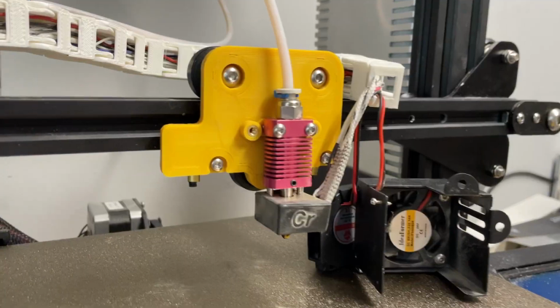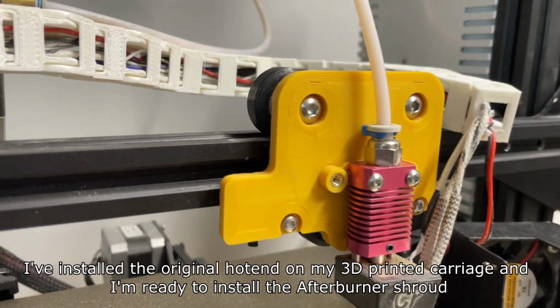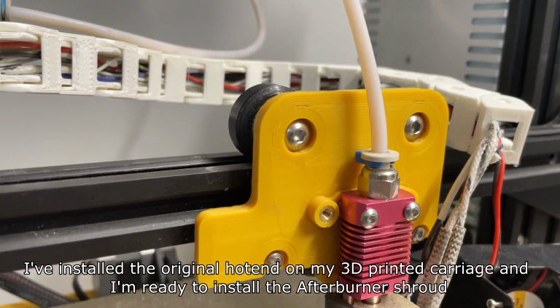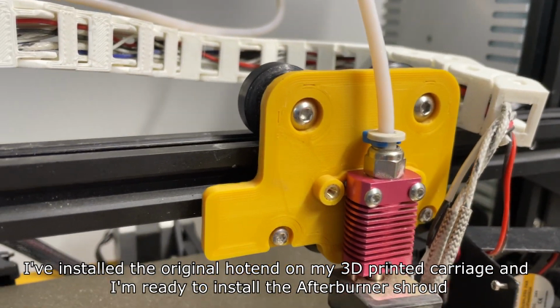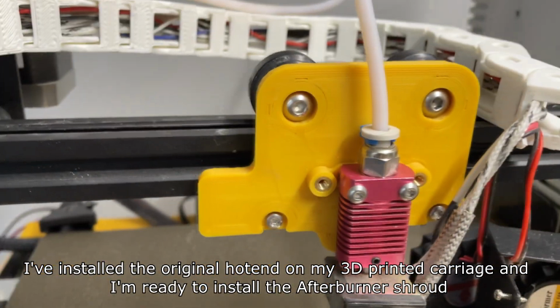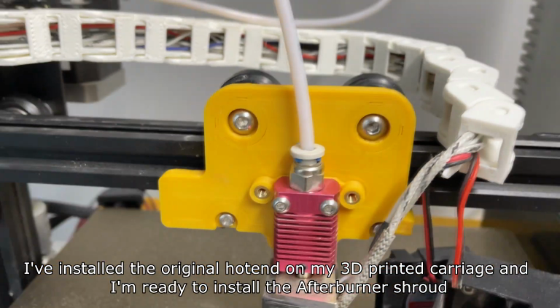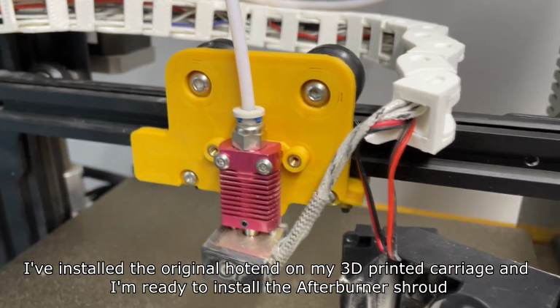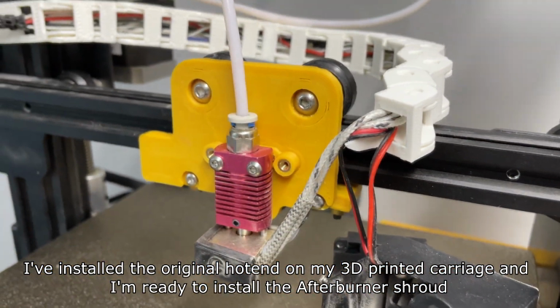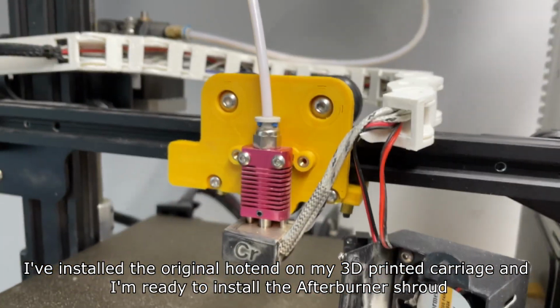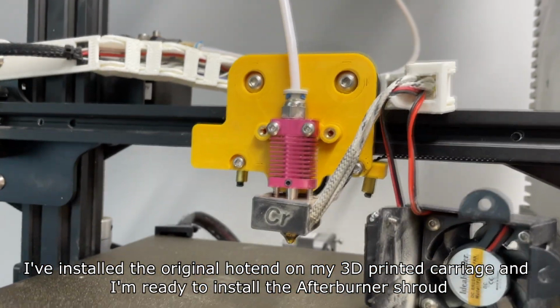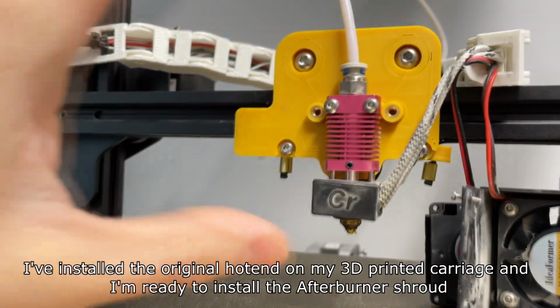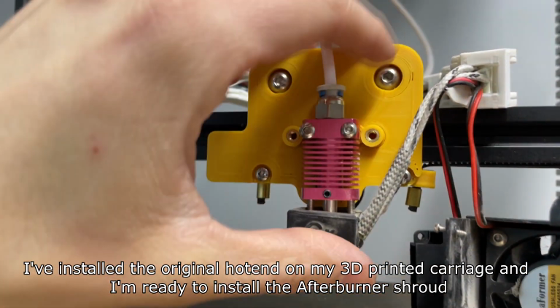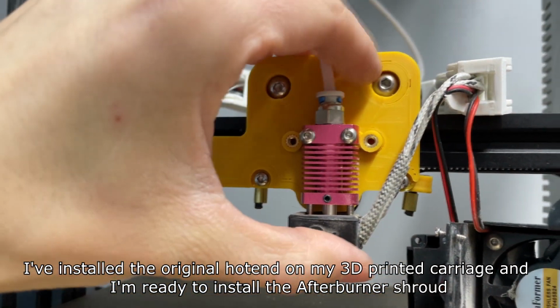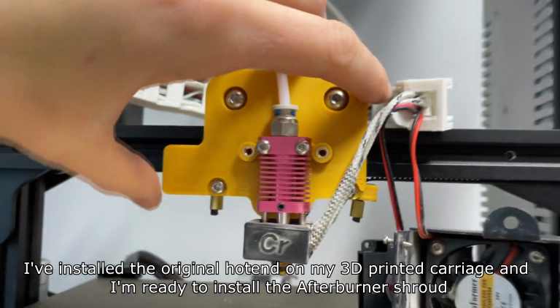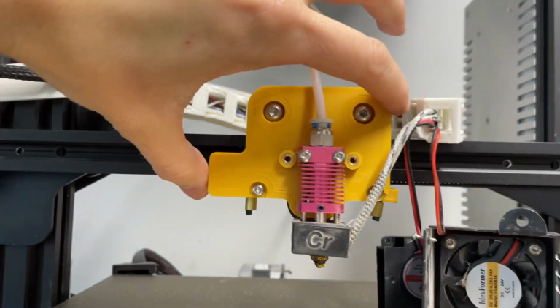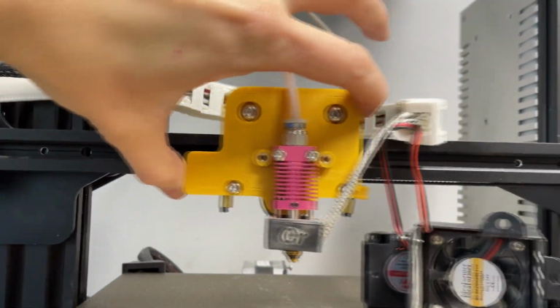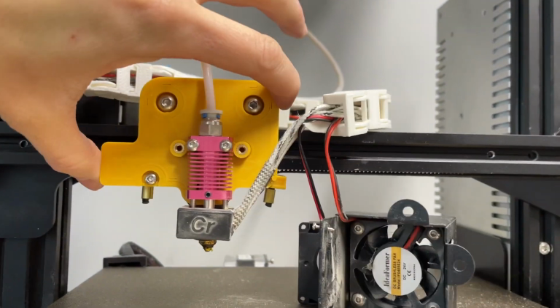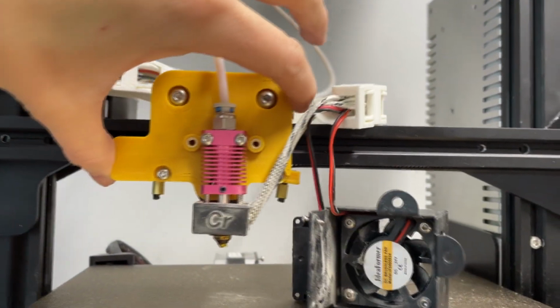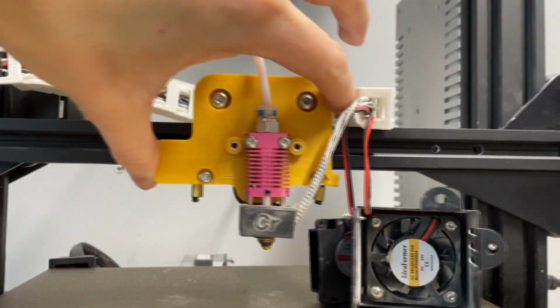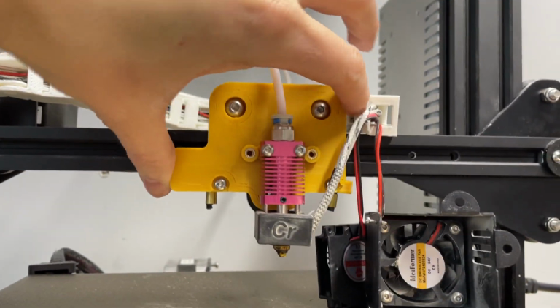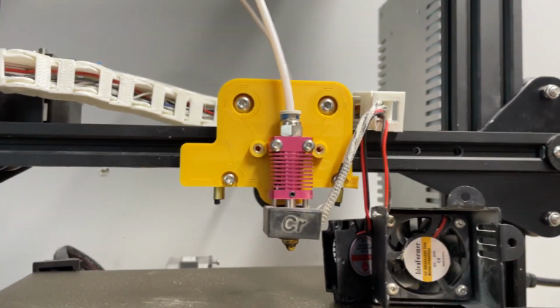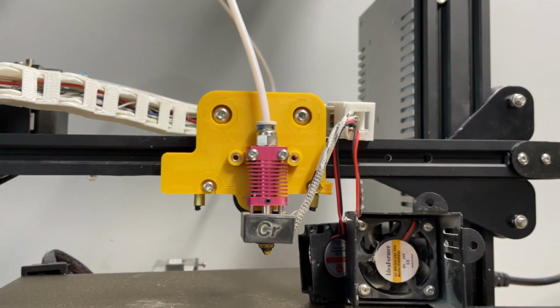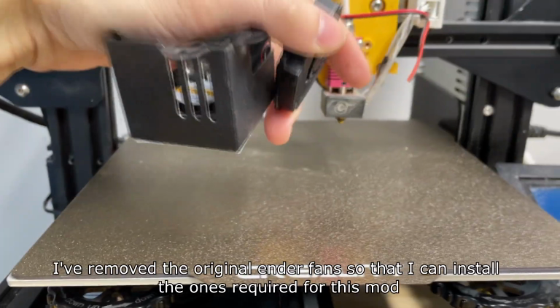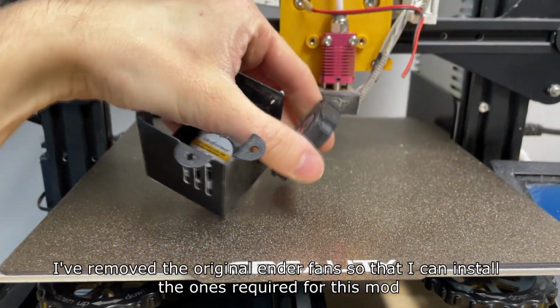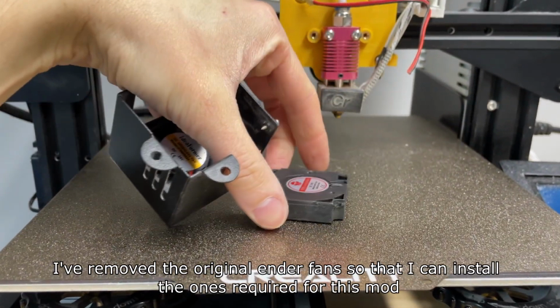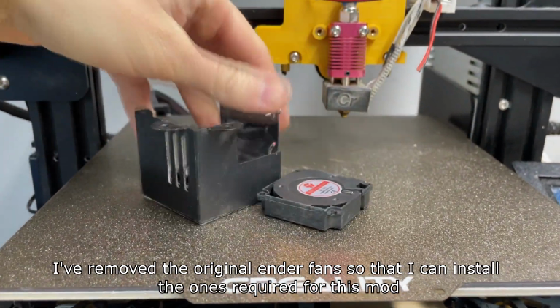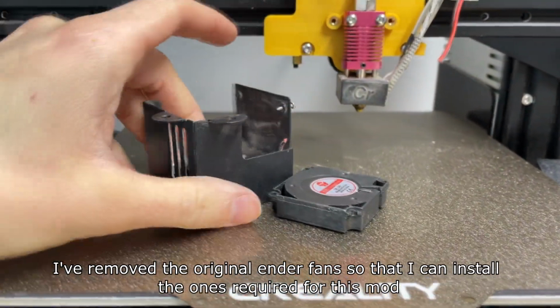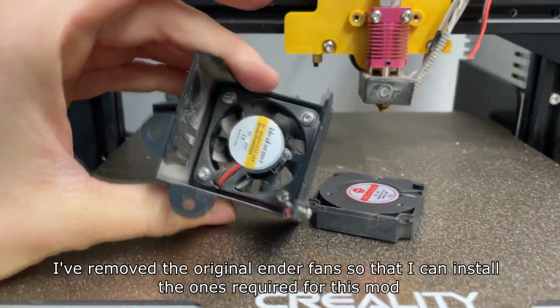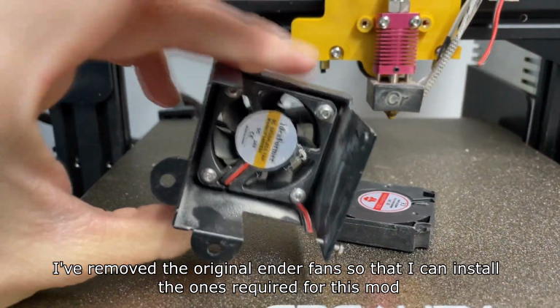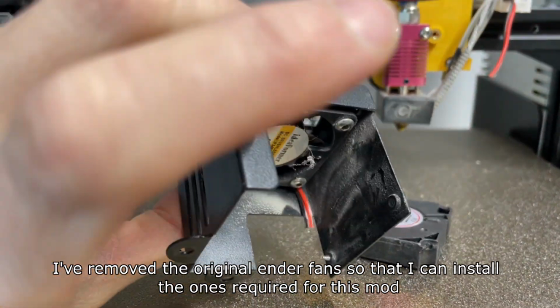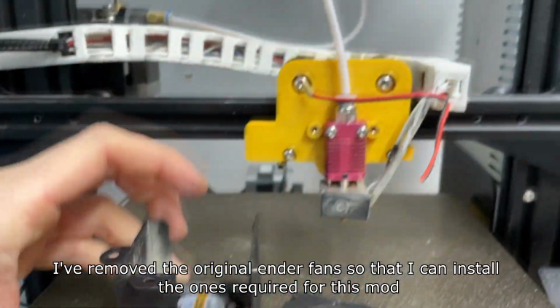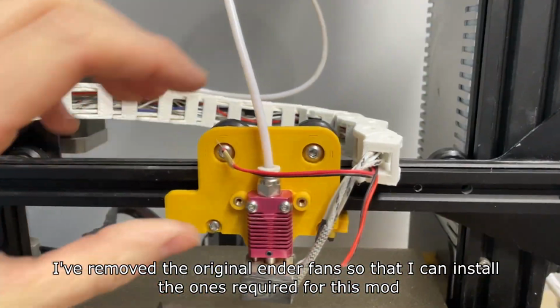I've installed the original hotend on my 3D printed carriage and I'm ready to install the afterburner shroud. I've removed the original fans so that I can install the ones required for this mod.